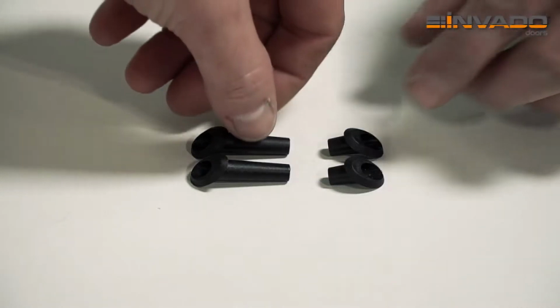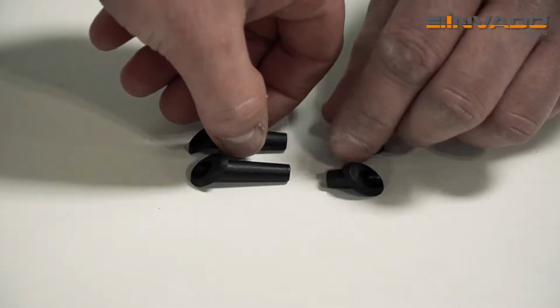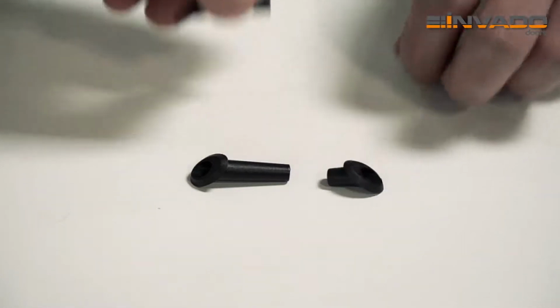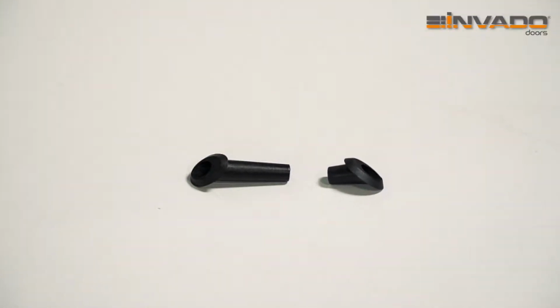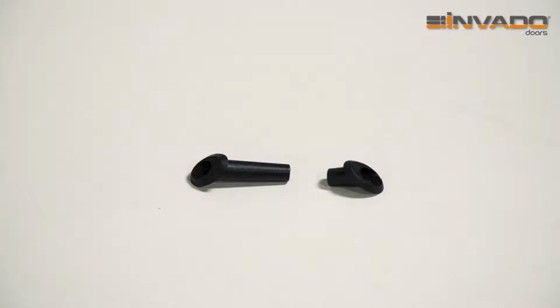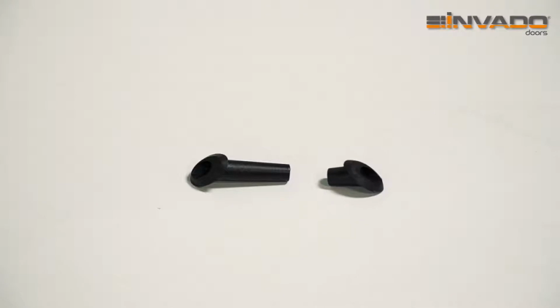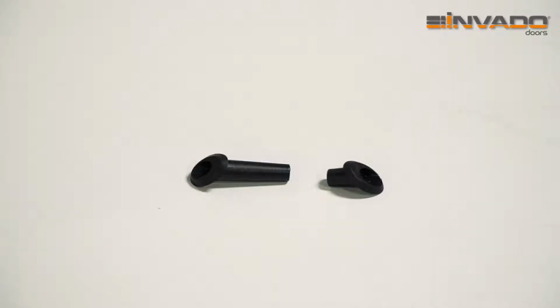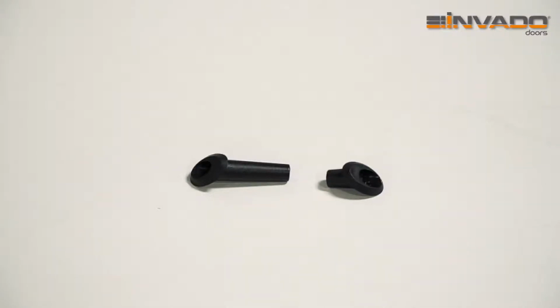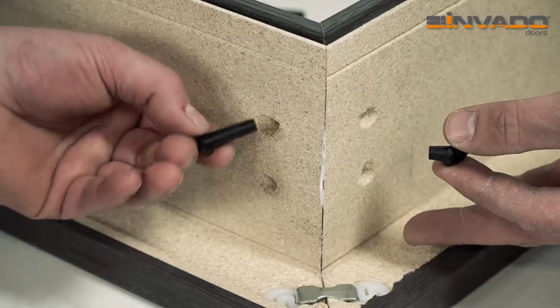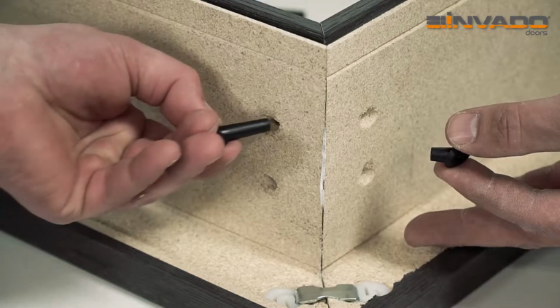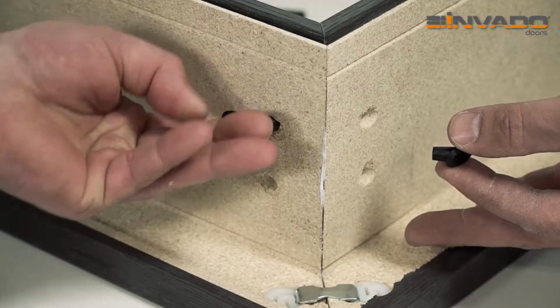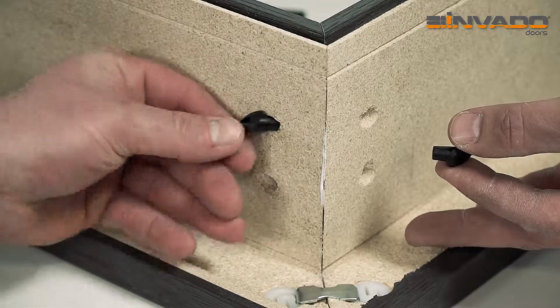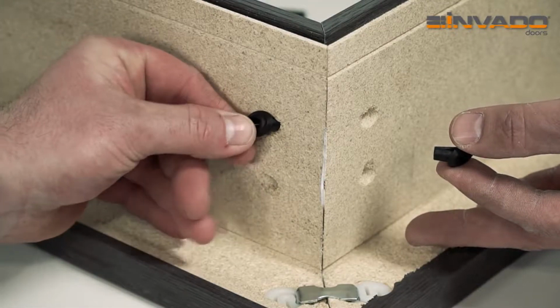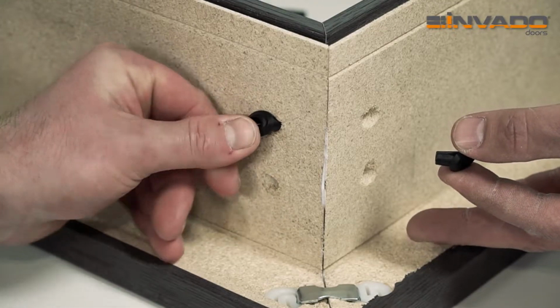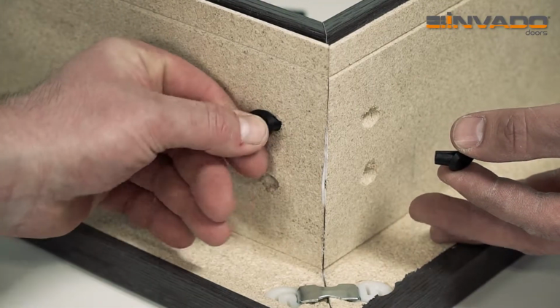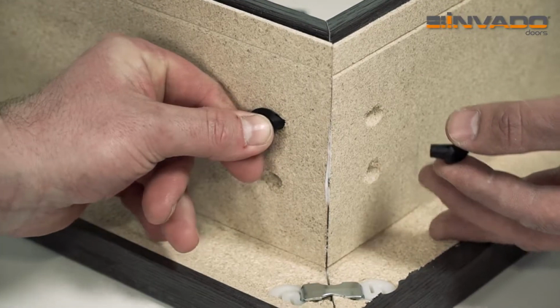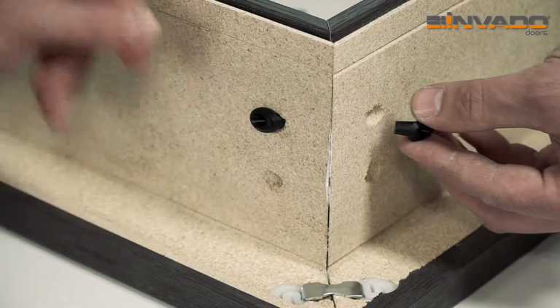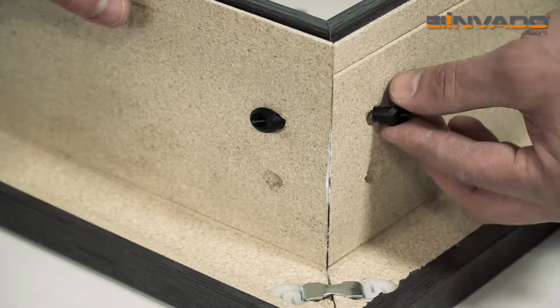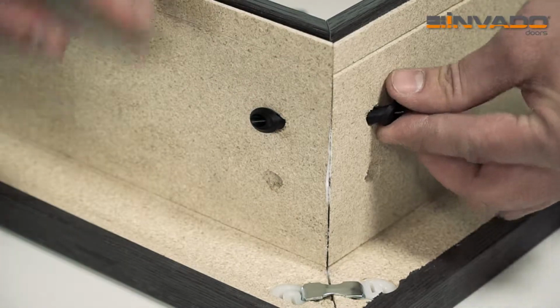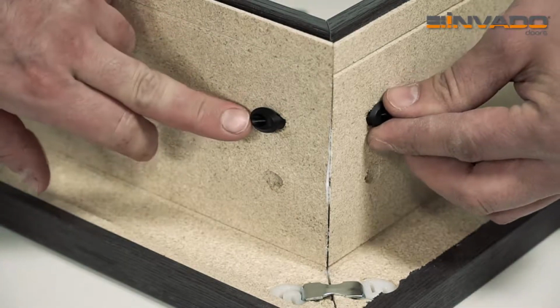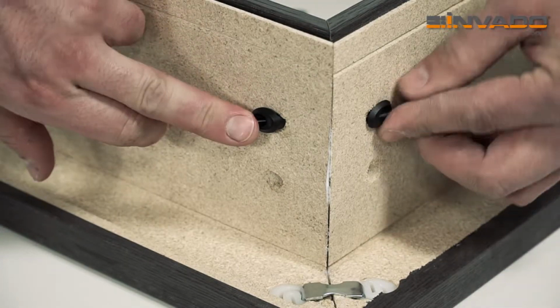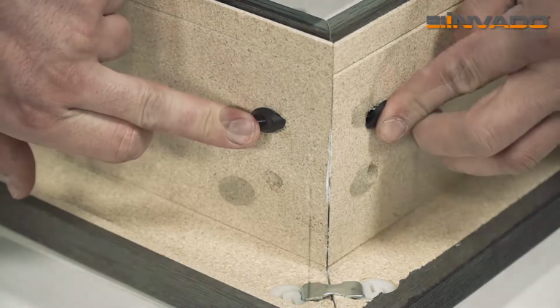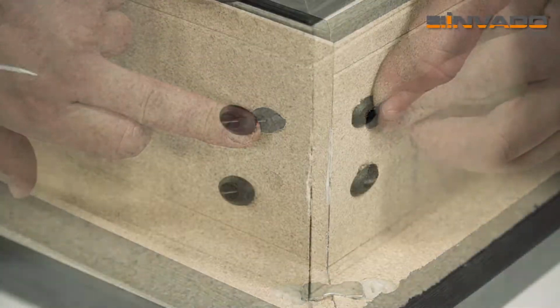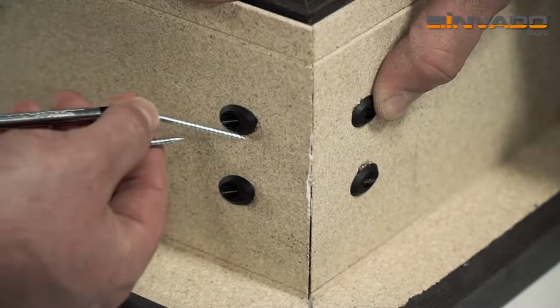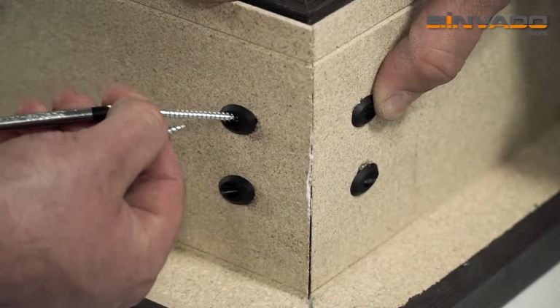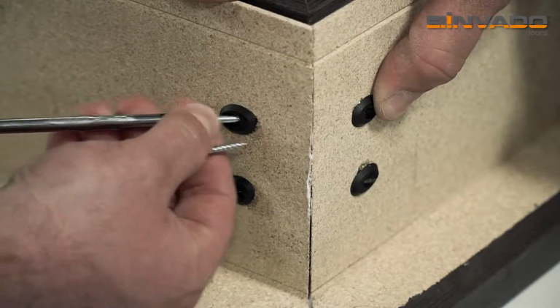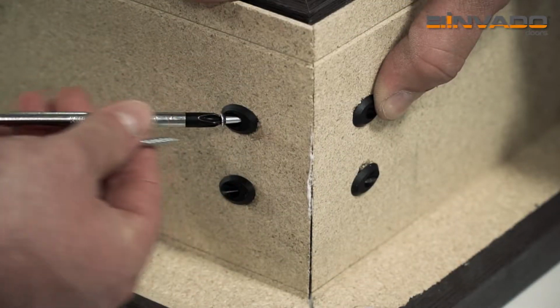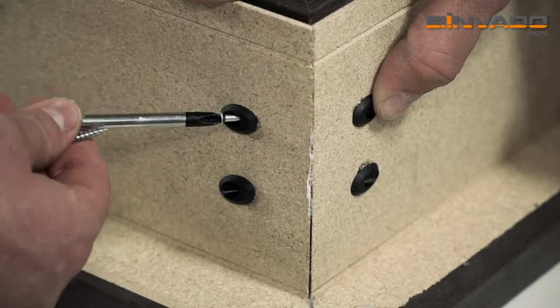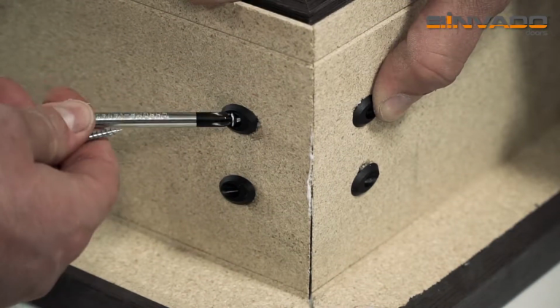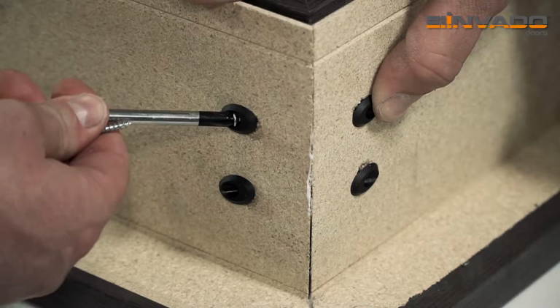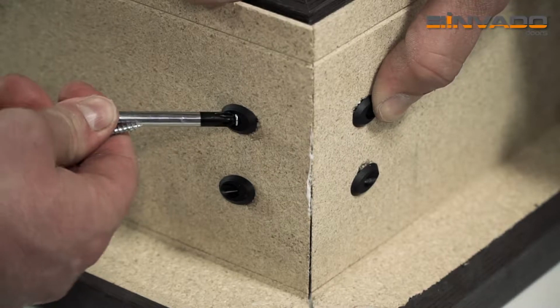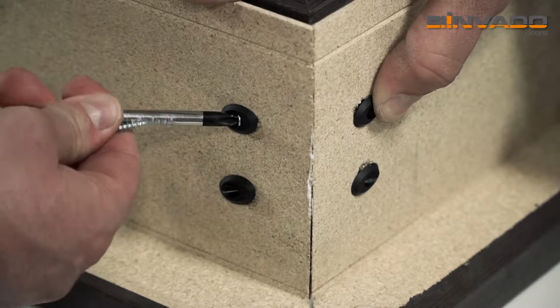Fix plastic connectors. The longer ones should be slid into the openings of the sides of the door frame and the shorter ones in the upper part of the door frame. After they are fixed, fasten the bolts from the lateral sides.